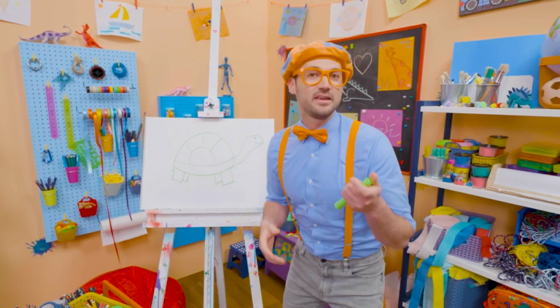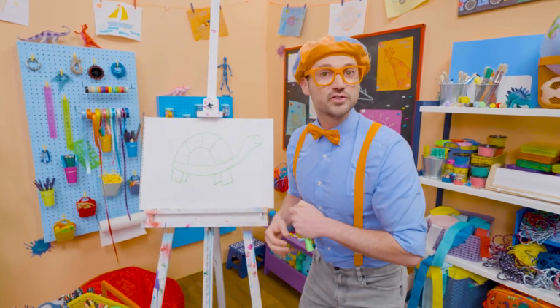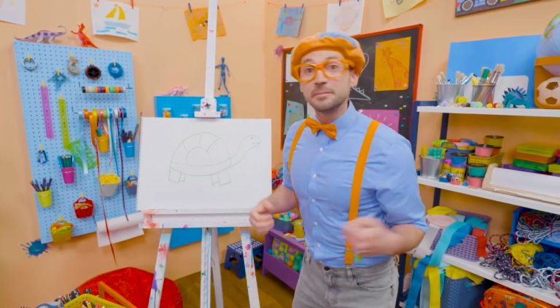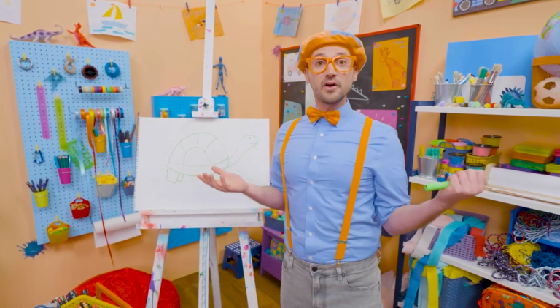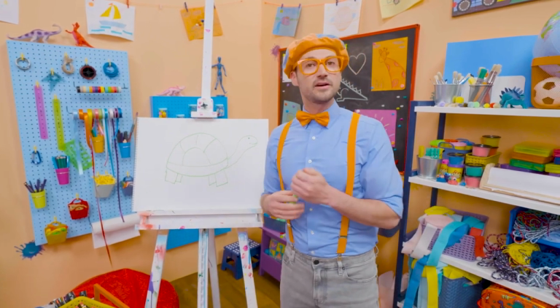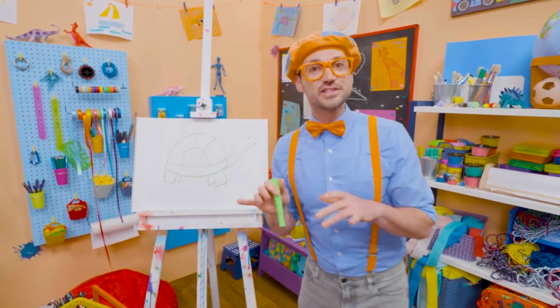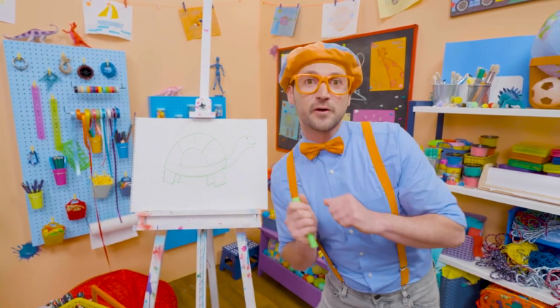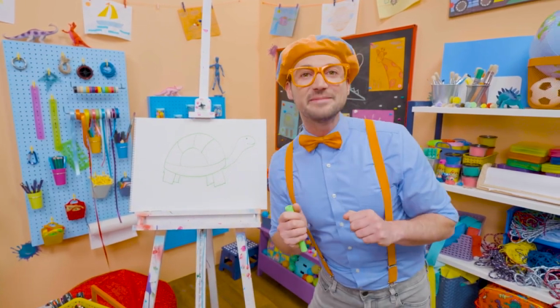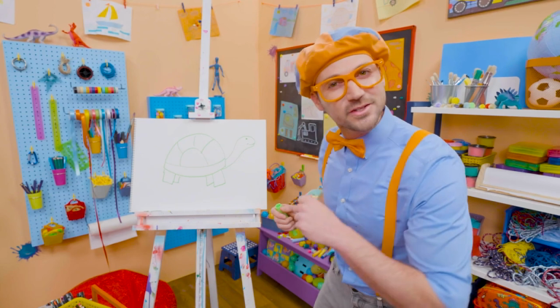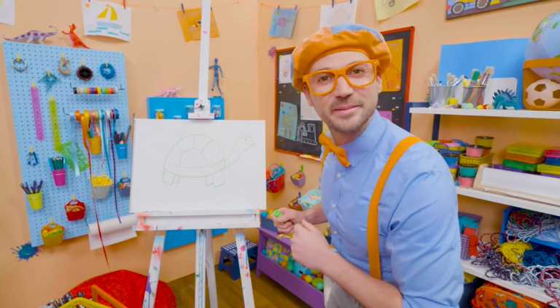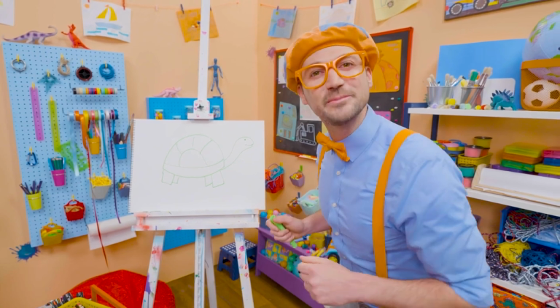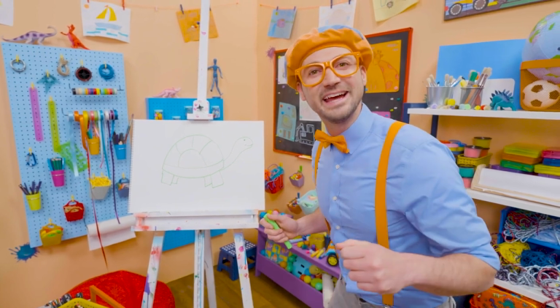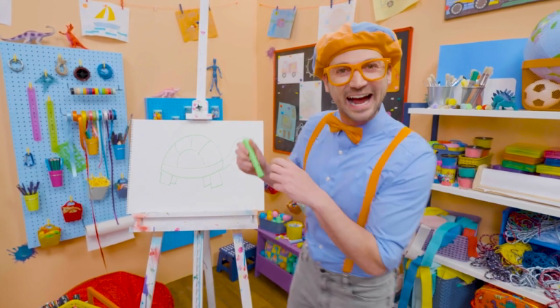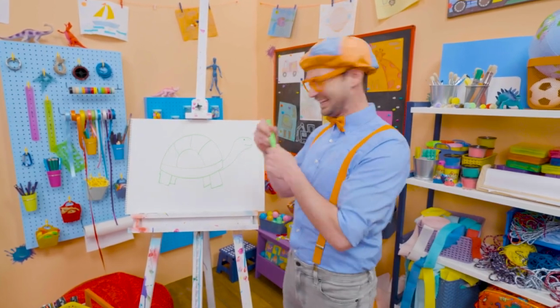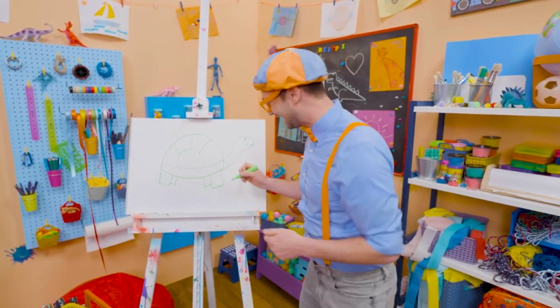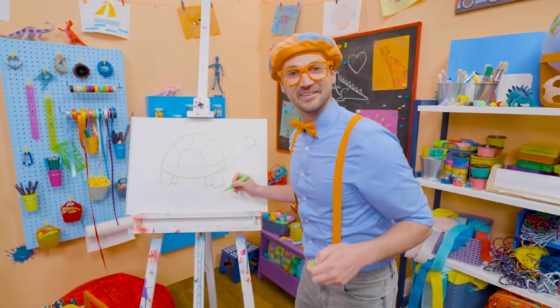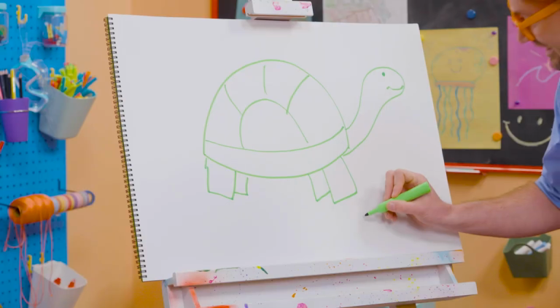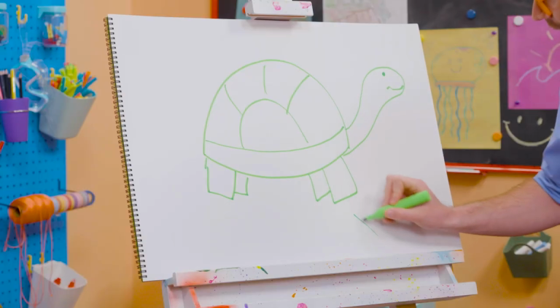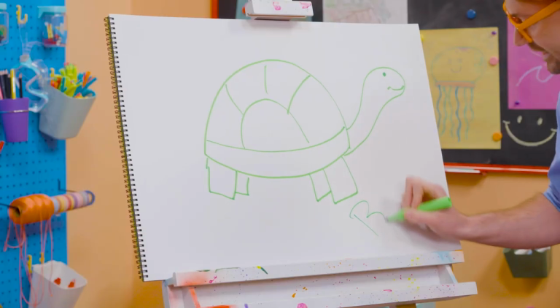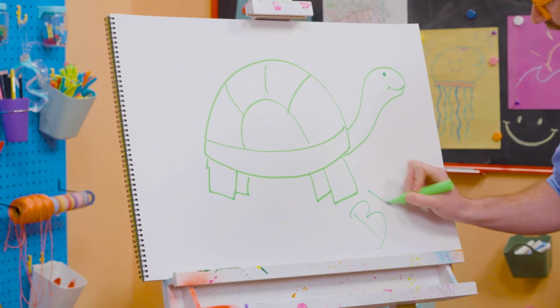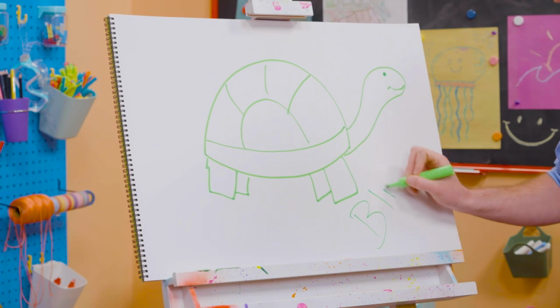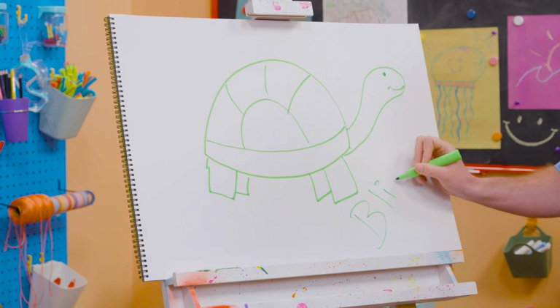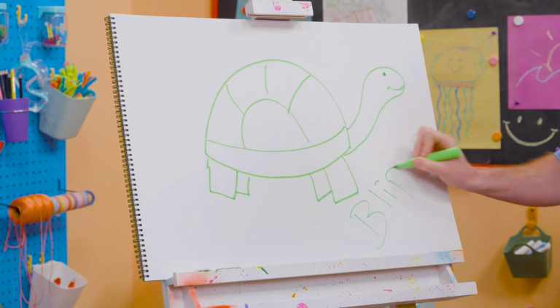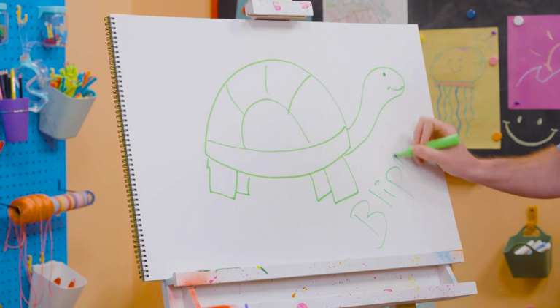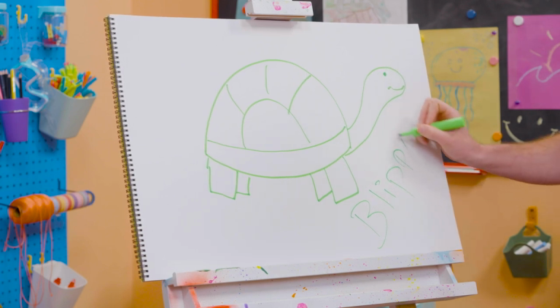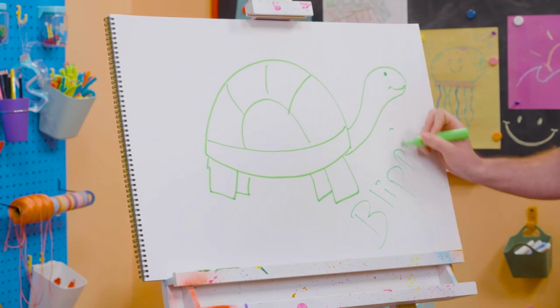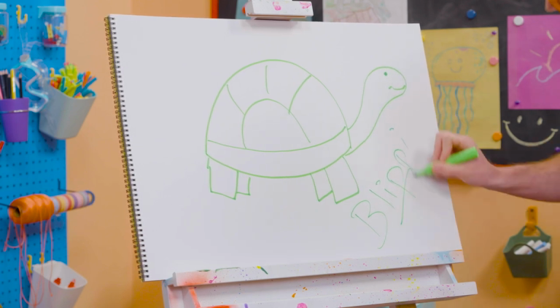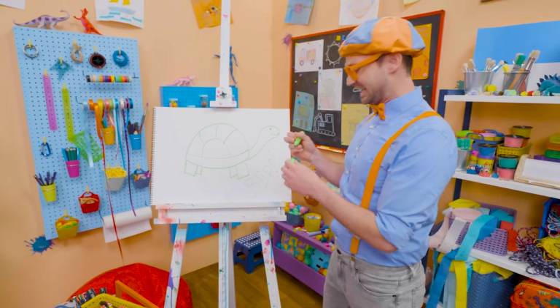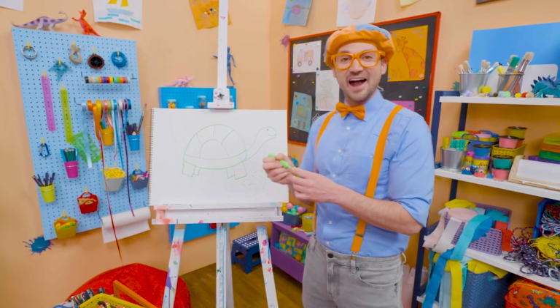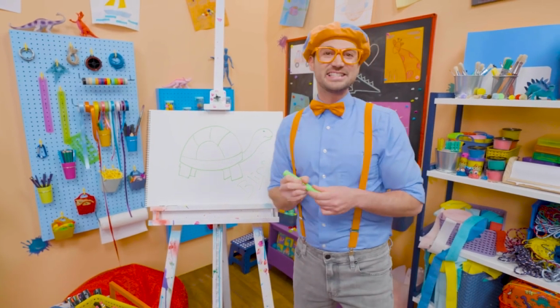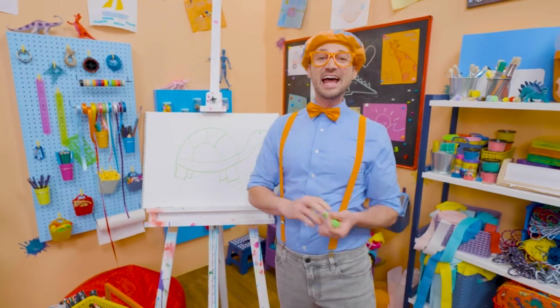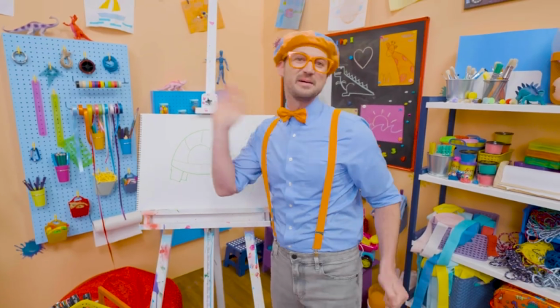If you want to draw with me some more, all you have to do is search for my name! Will you spell my name with me? Yeah! Ready? B-L-I-P-P-I! Blippi! Alright! See you again! Buh-bye!